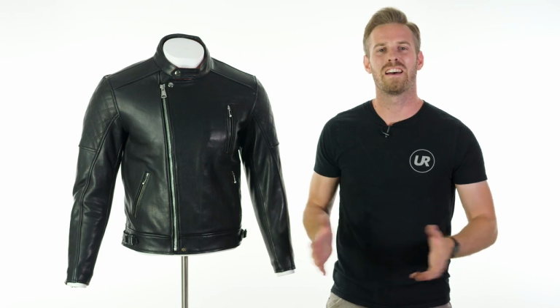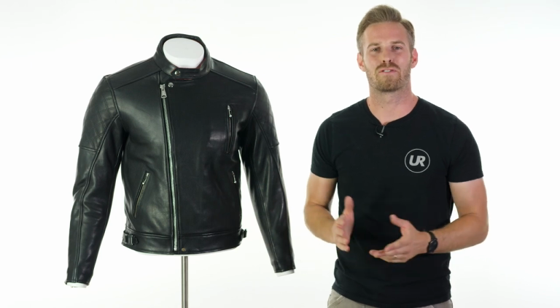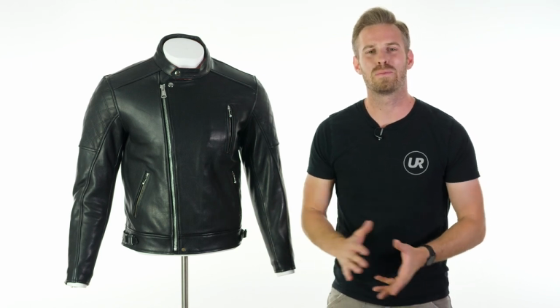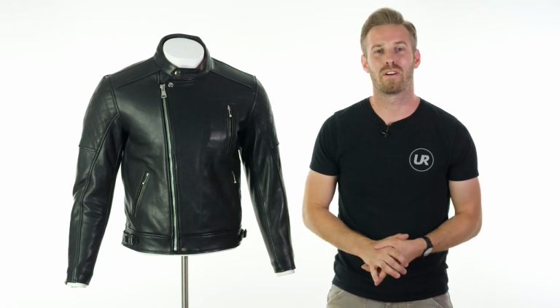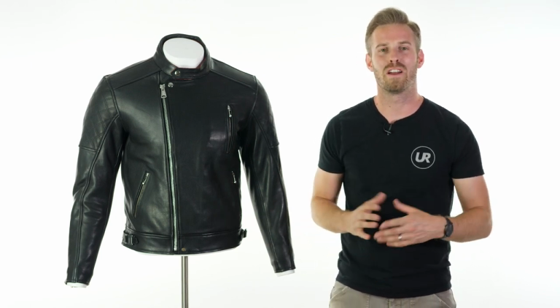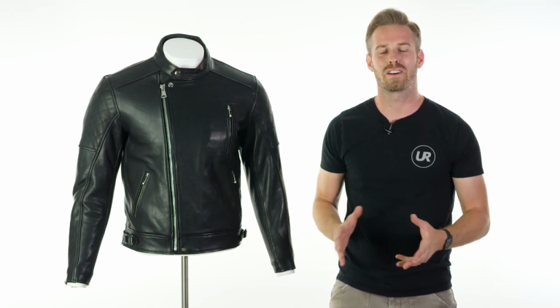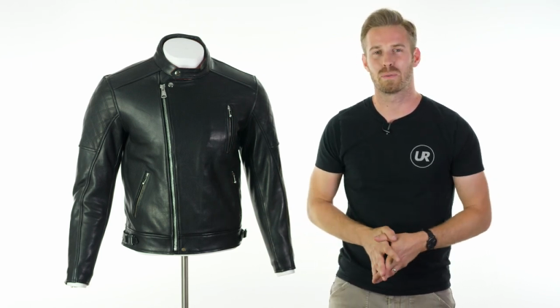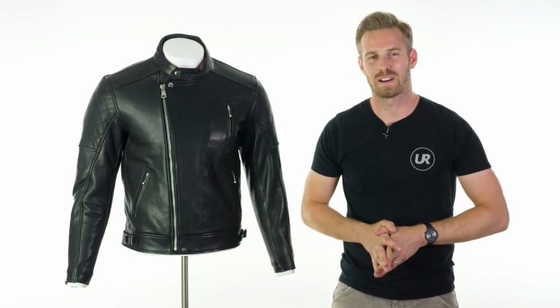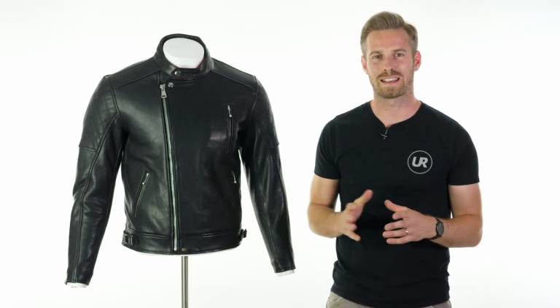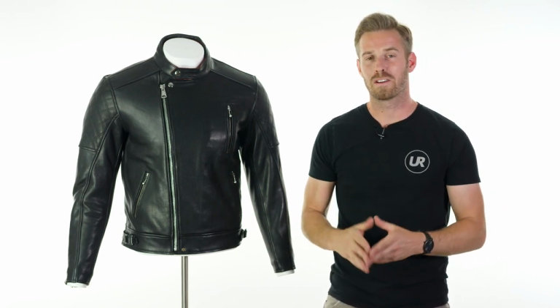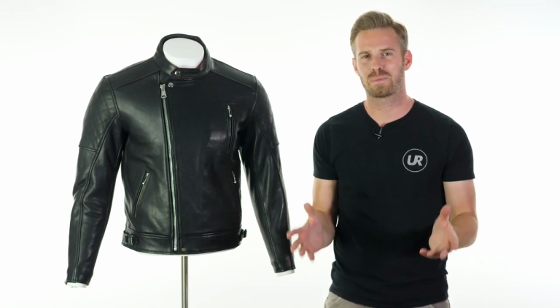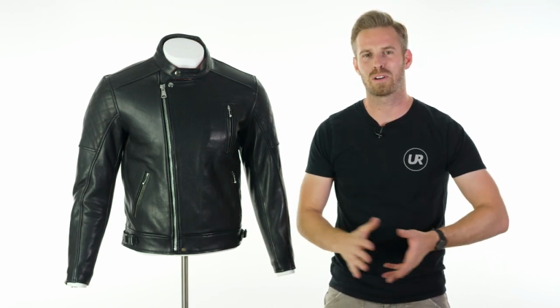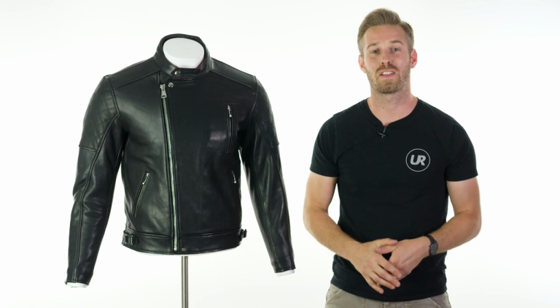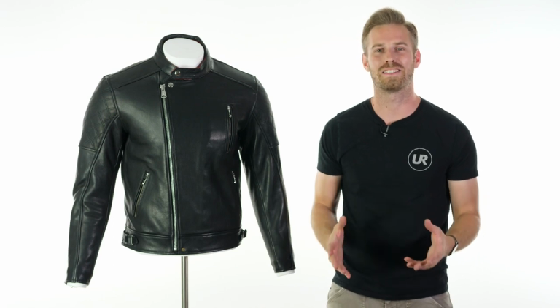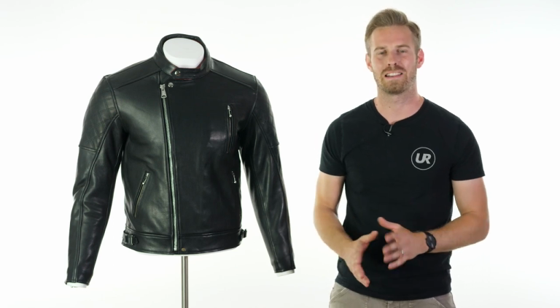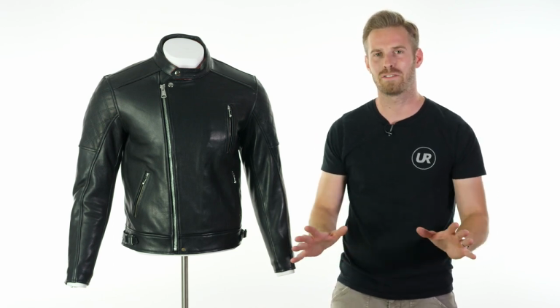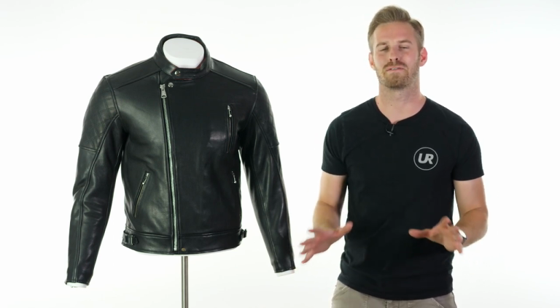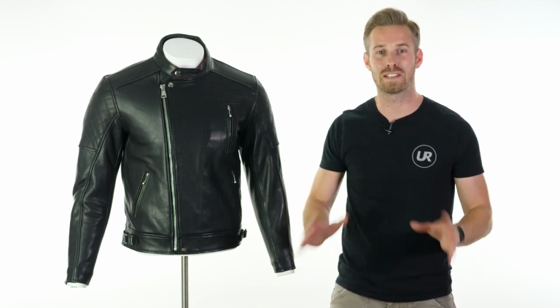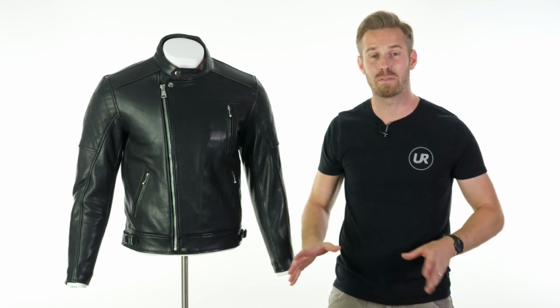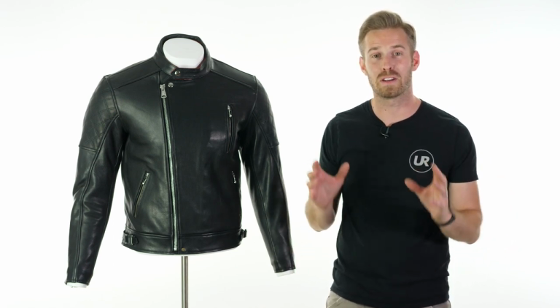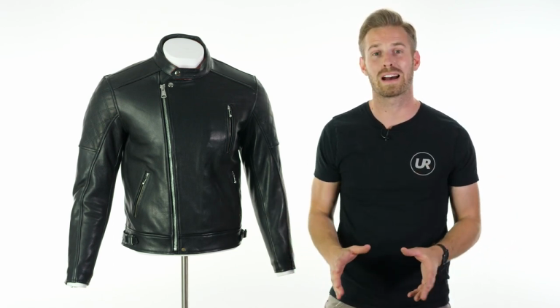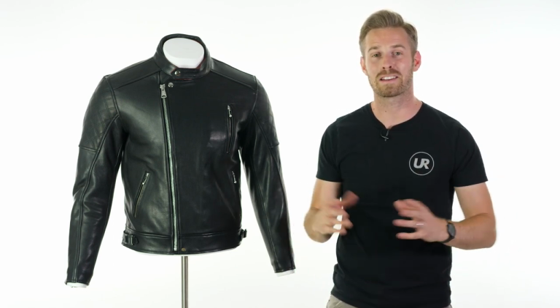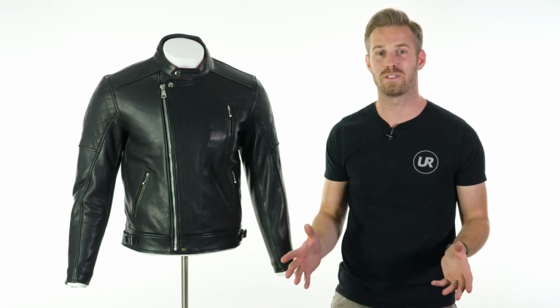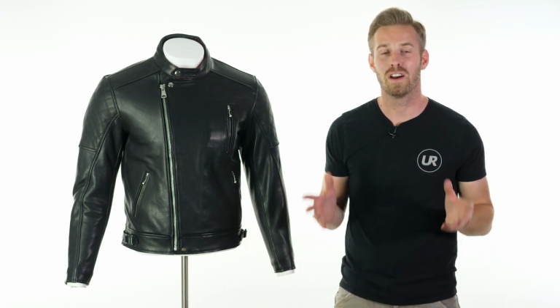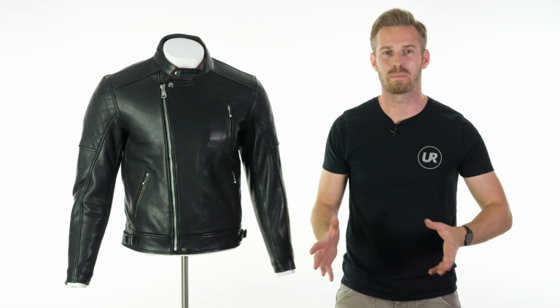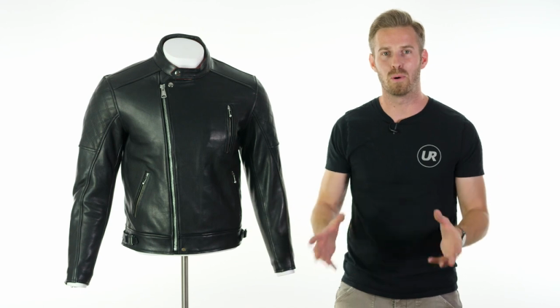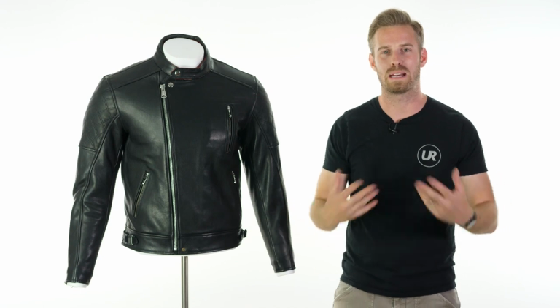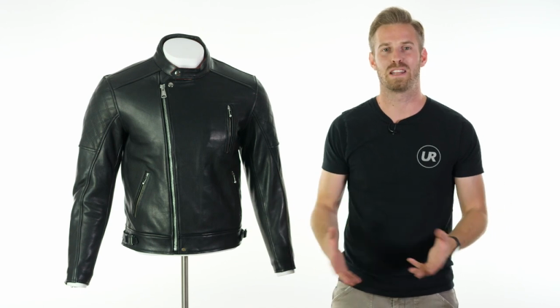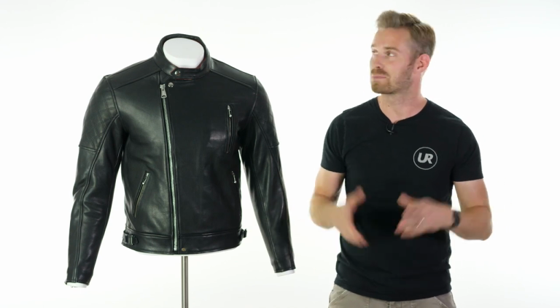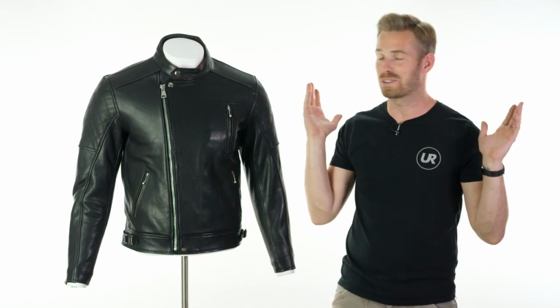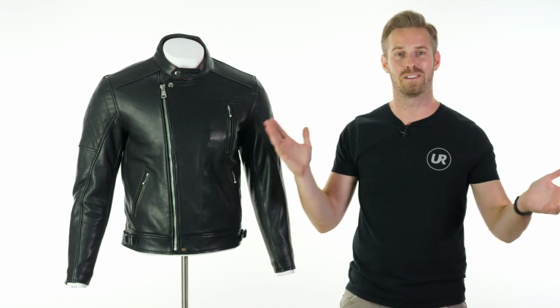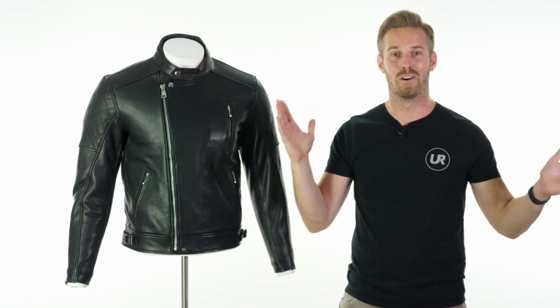Hi there, I'm Andrew, welcome to Urban Rider for another look at some of the world's finest riding gear. First up, we want to apologize for the hiatus and the lack of videos released recently — we've been building a new warehouse and a new studio so we can bring you more and better videos.